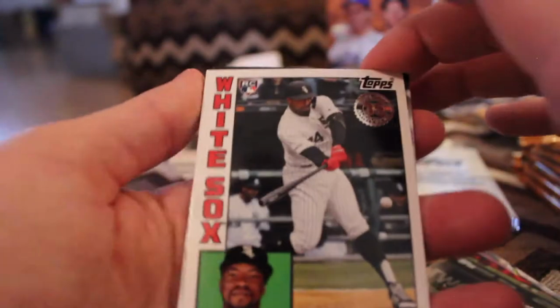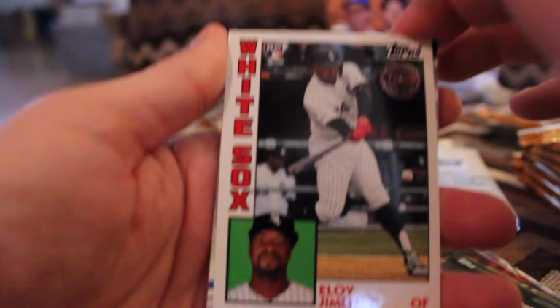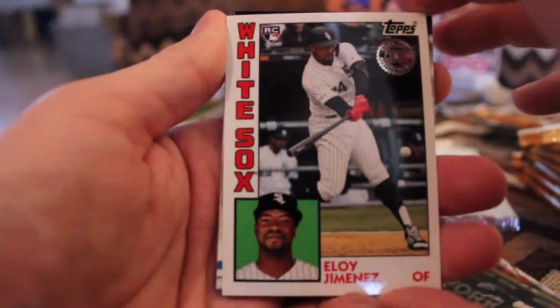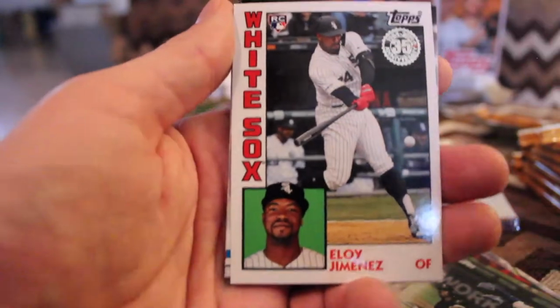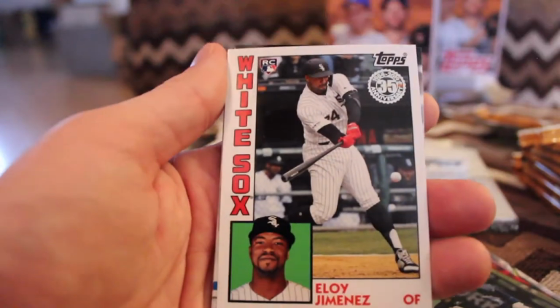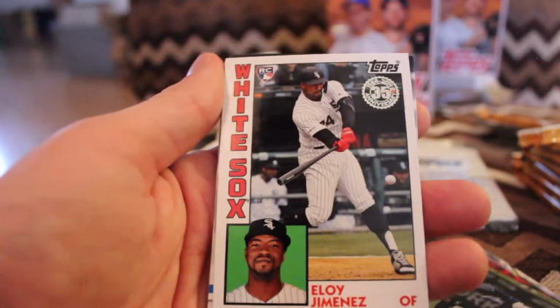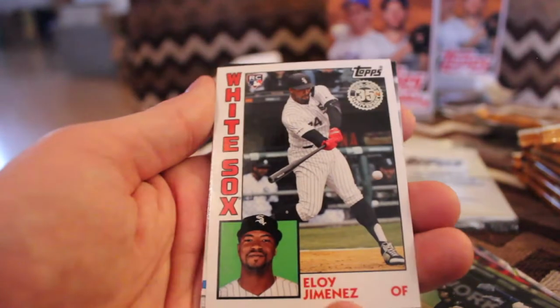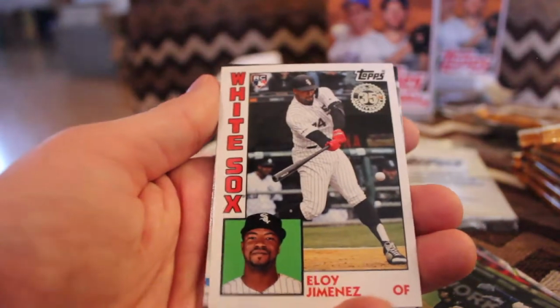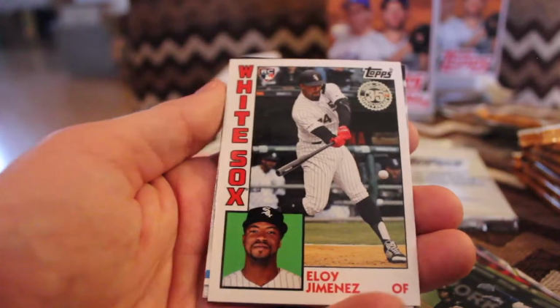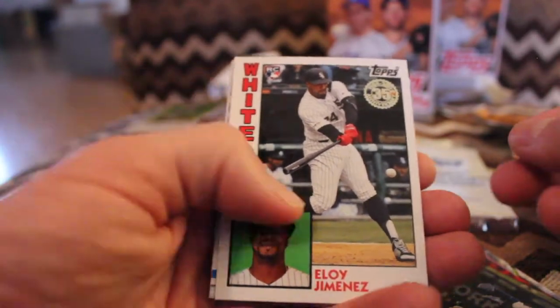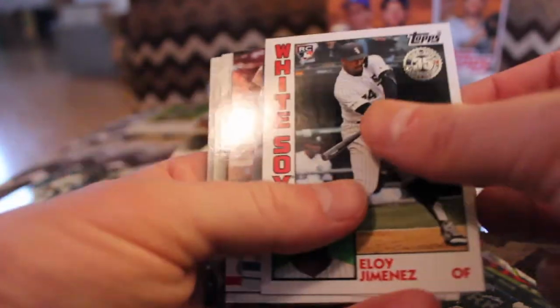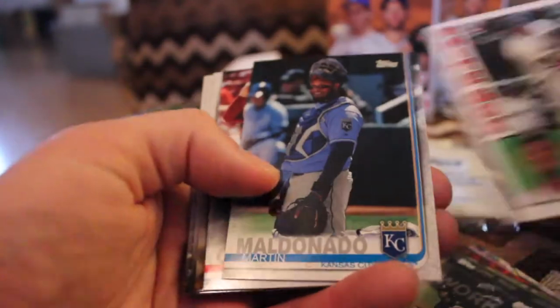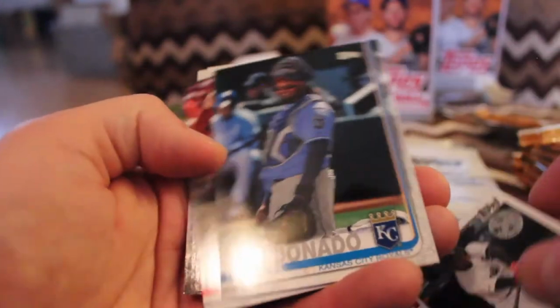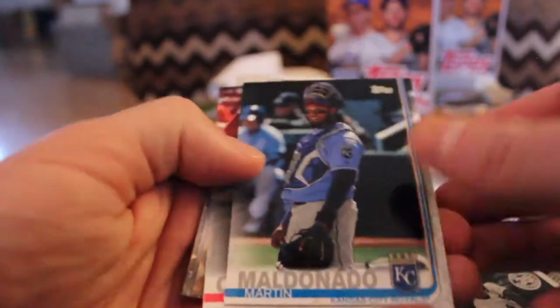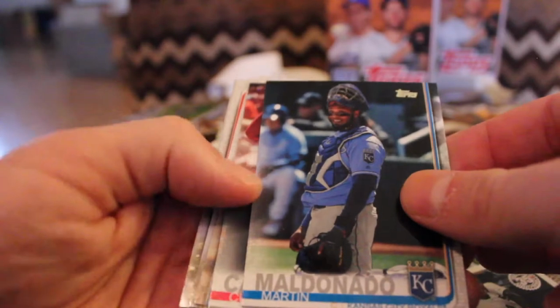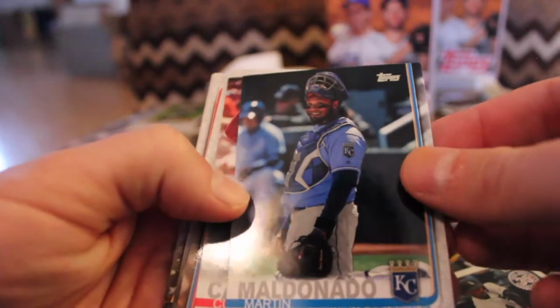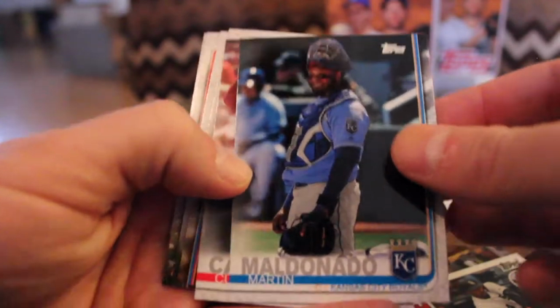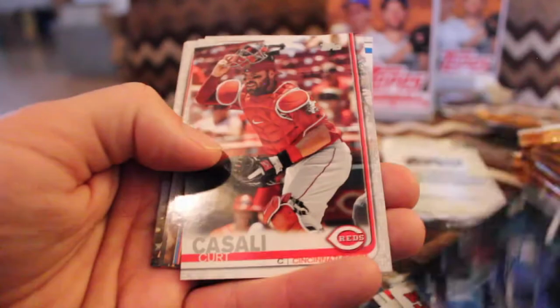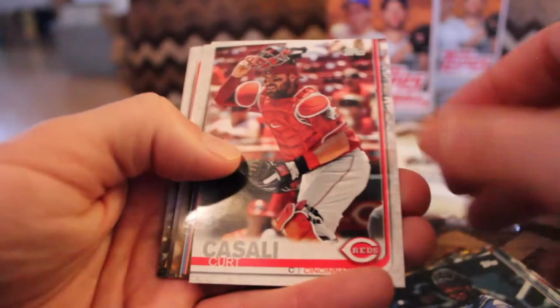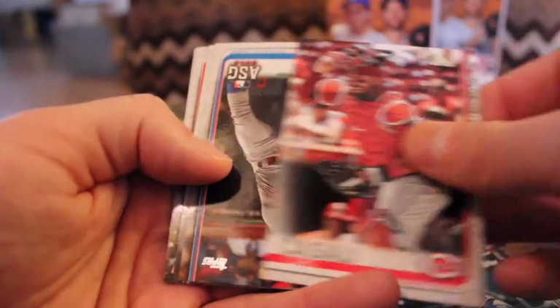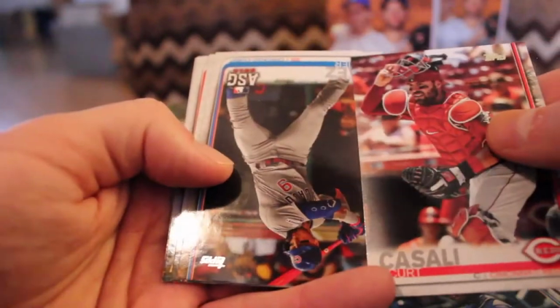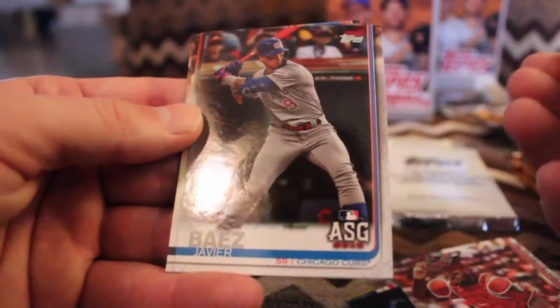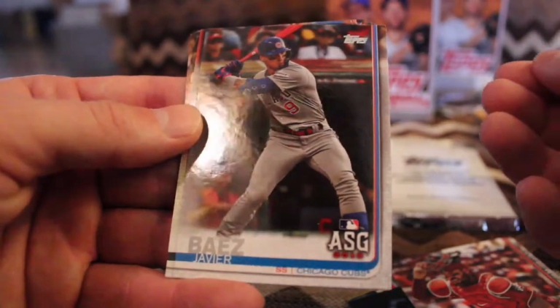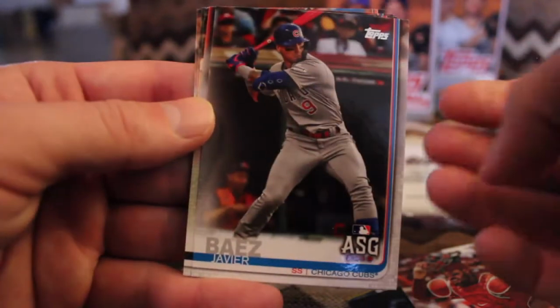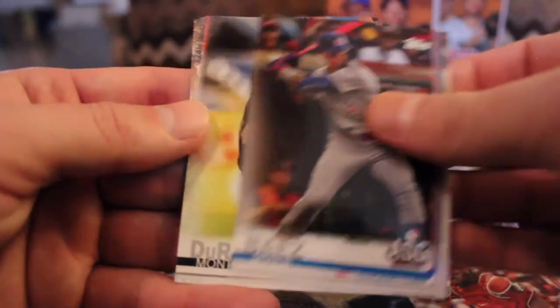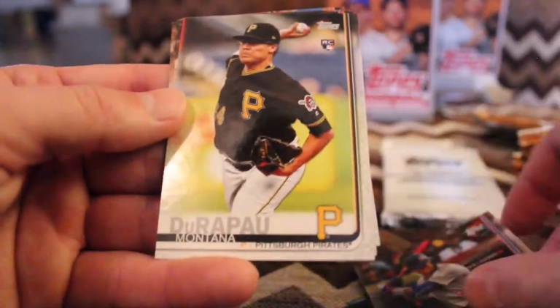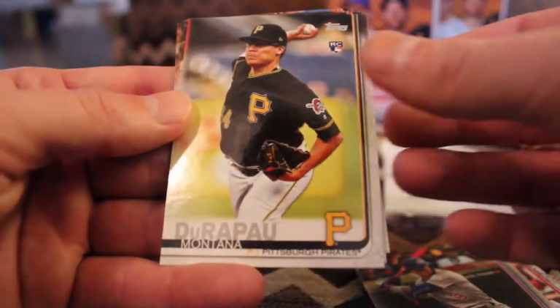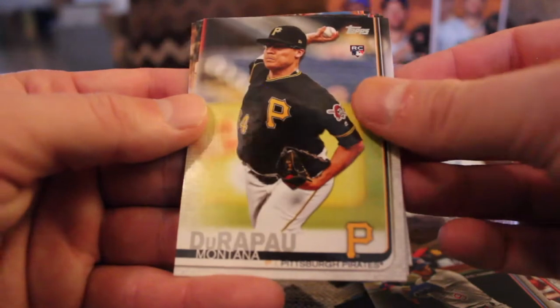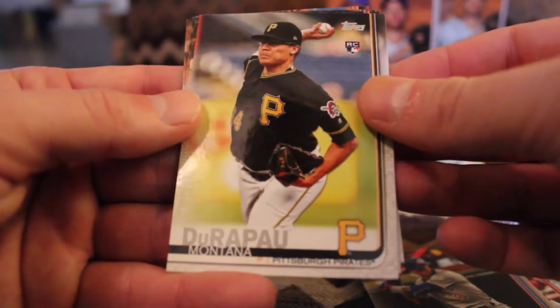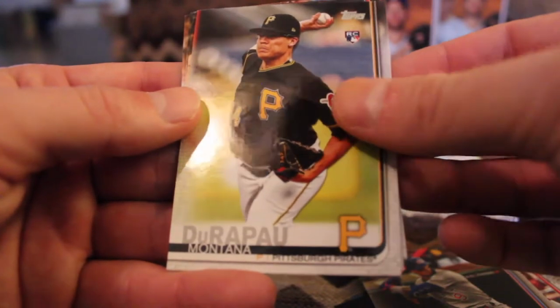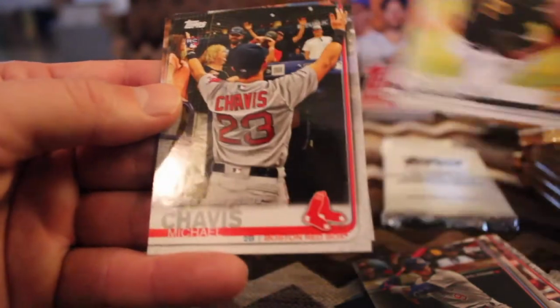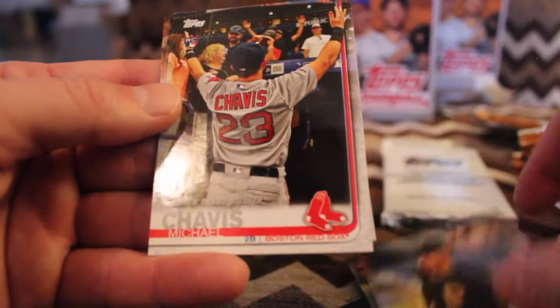Here is a retro design — Eloy Jimenez, rookie card. Awesome. Martin Maldonado. Kurt Casali. All-star game, Javi Baez. Montana DeProw, rookie card.